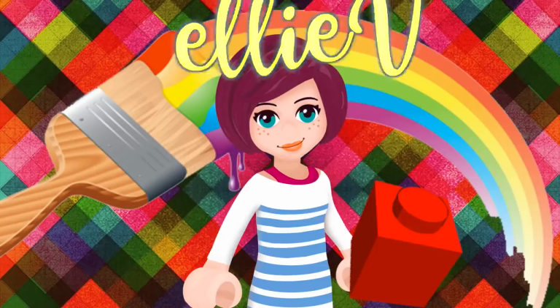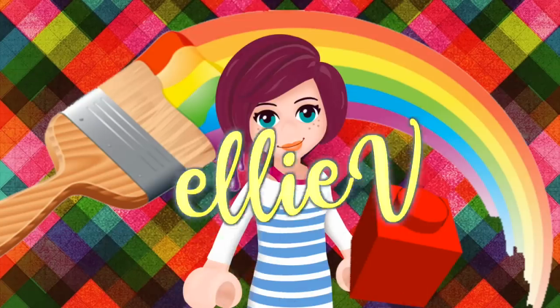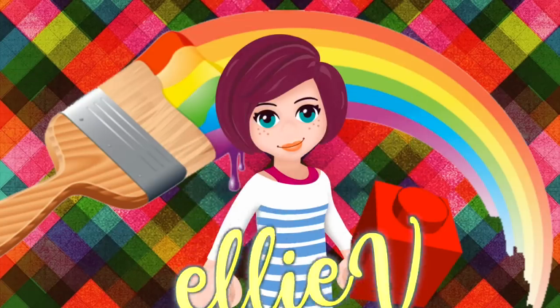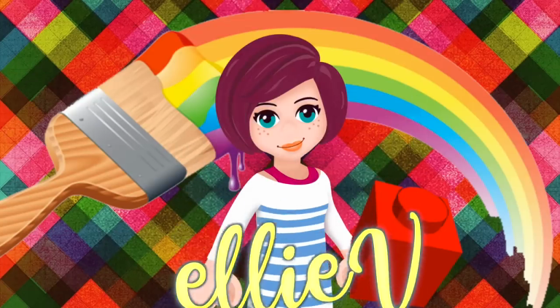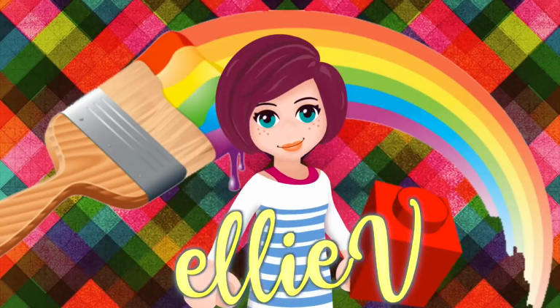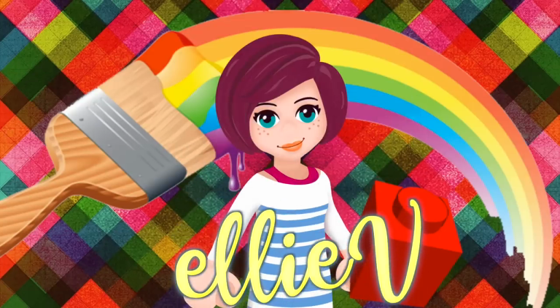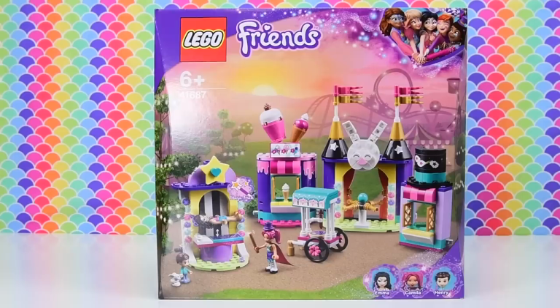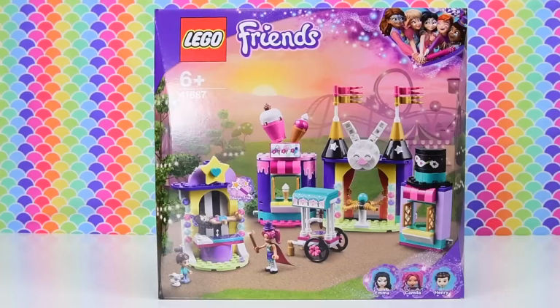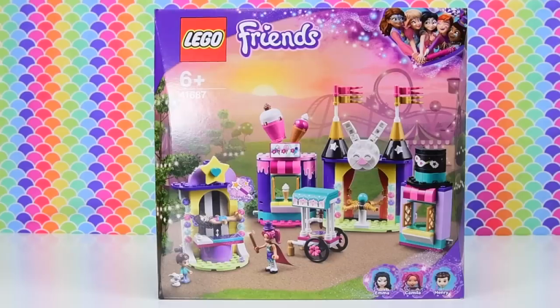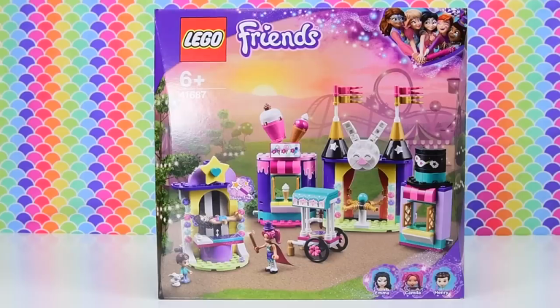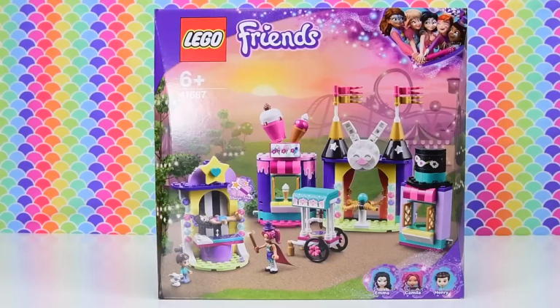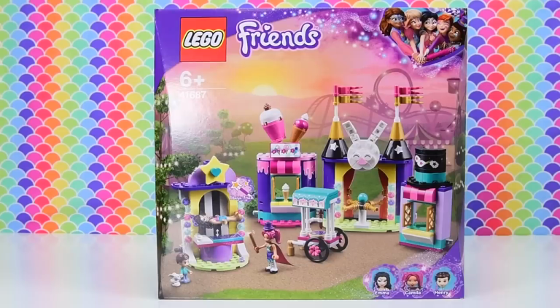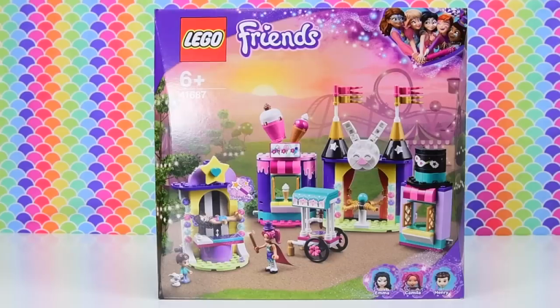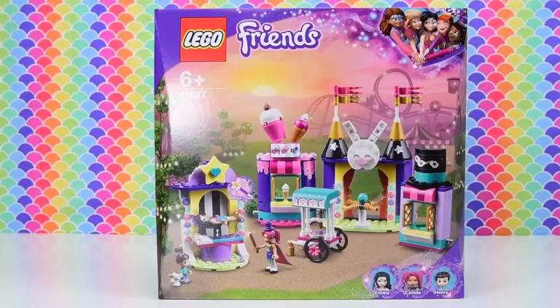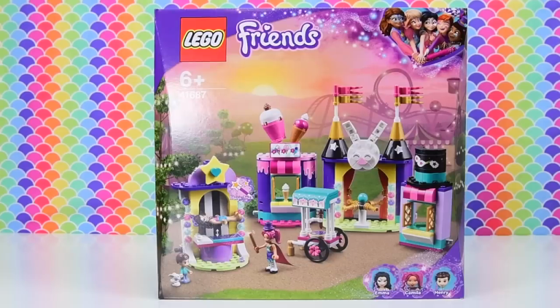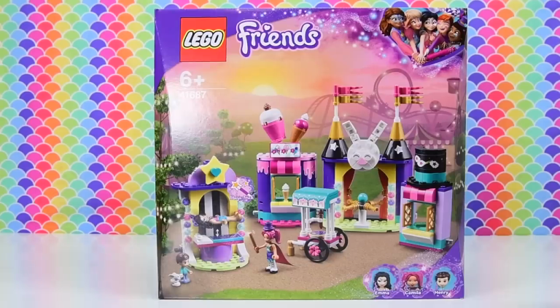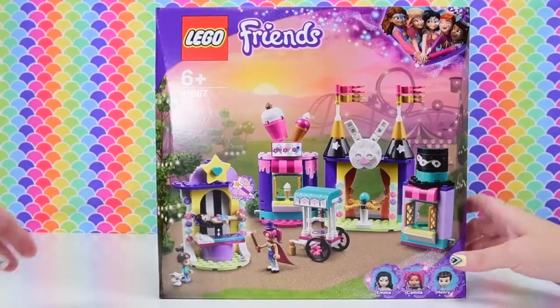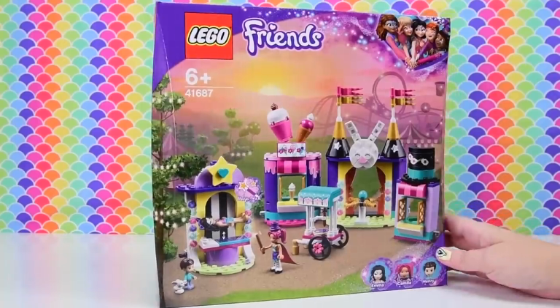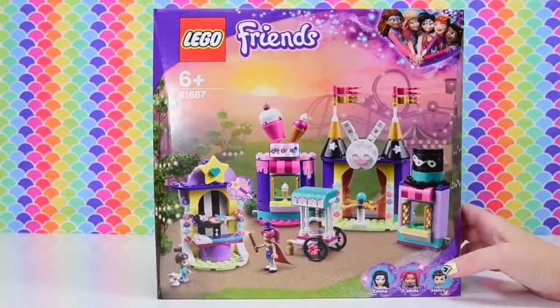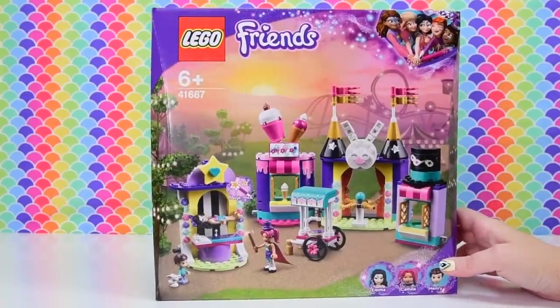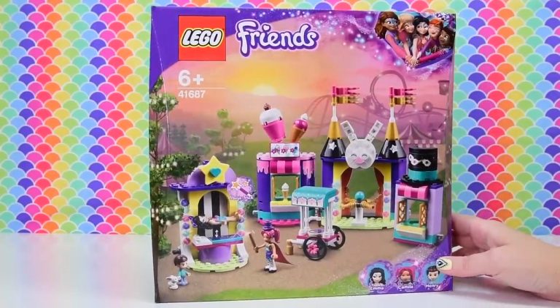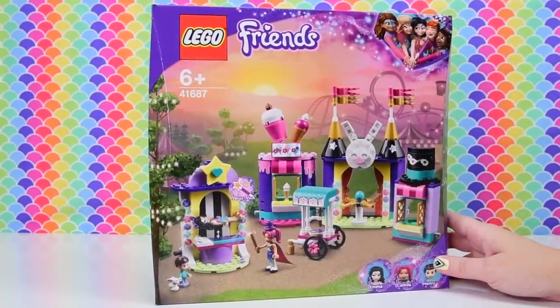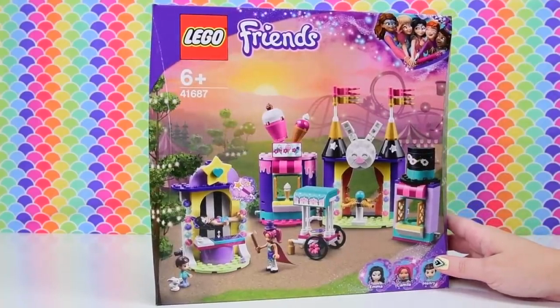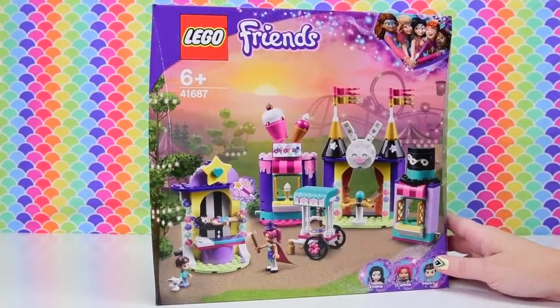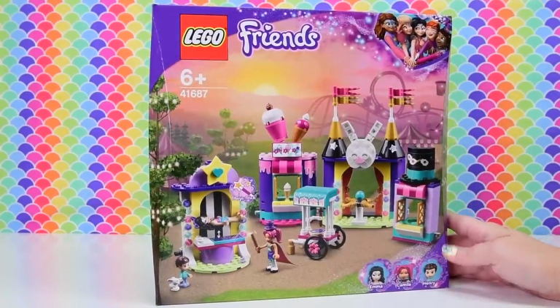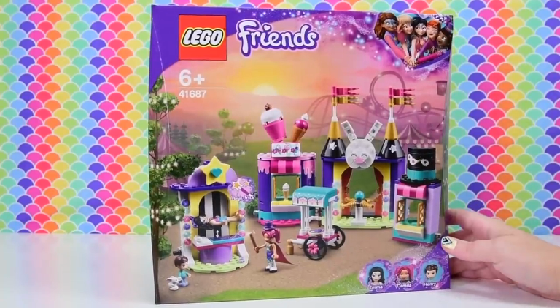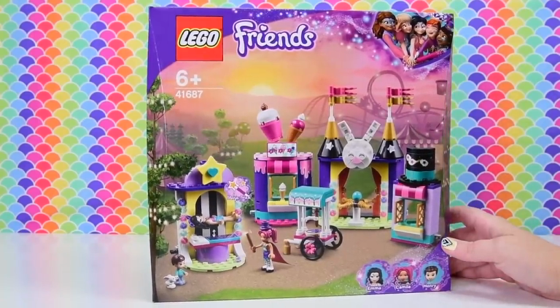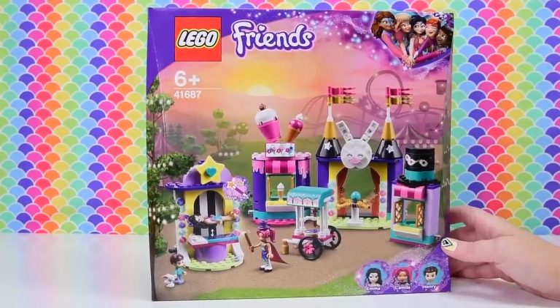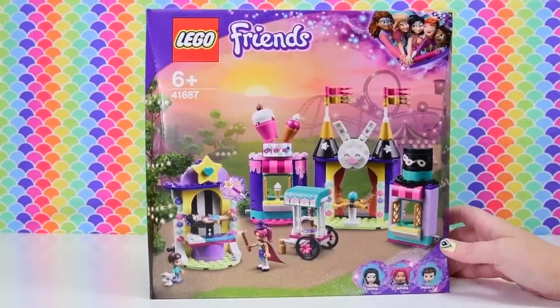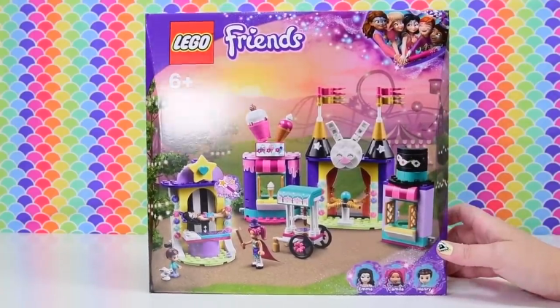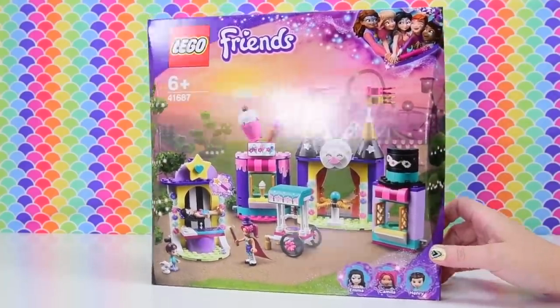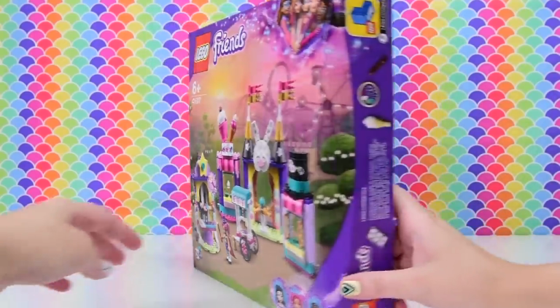Hi, welcome! I am Ellie and this is a Lego set! Look at it, it's so colourful! This is one of the funfair sets — the Lego Friends Magical Funfair Stalls.